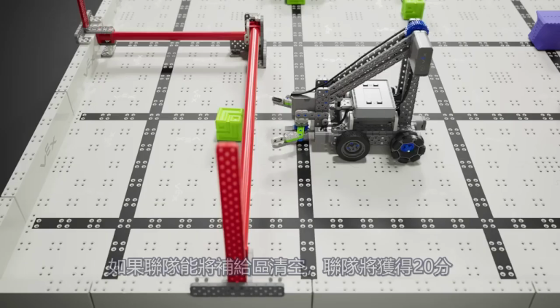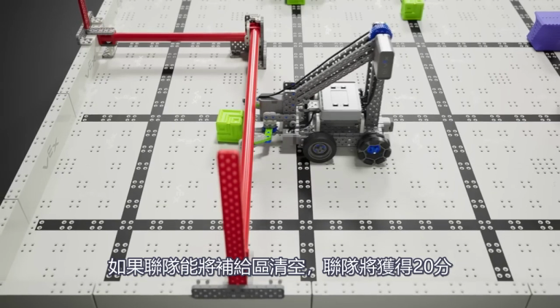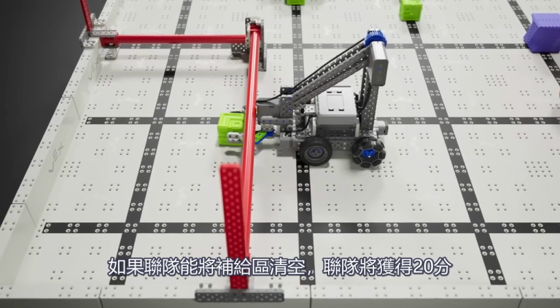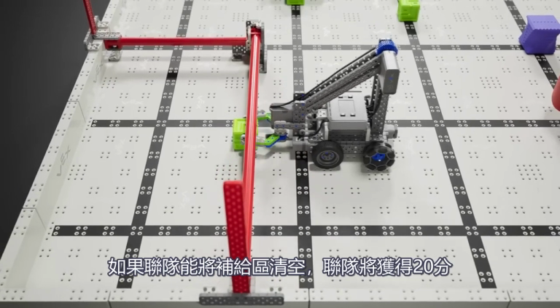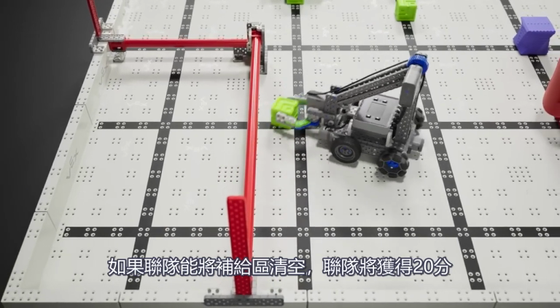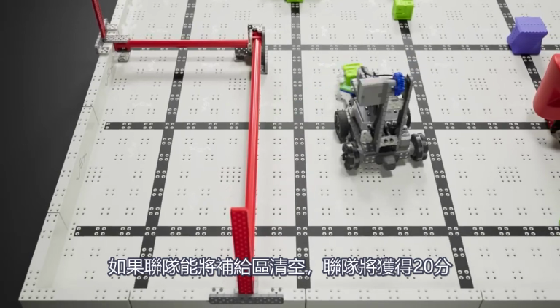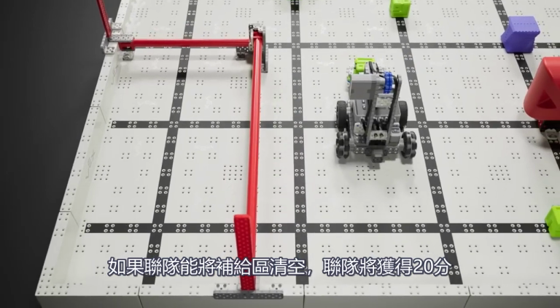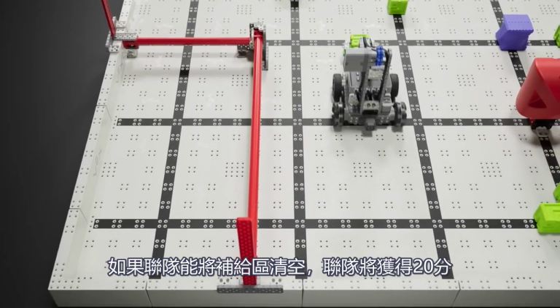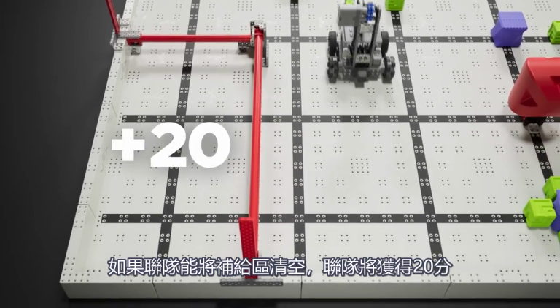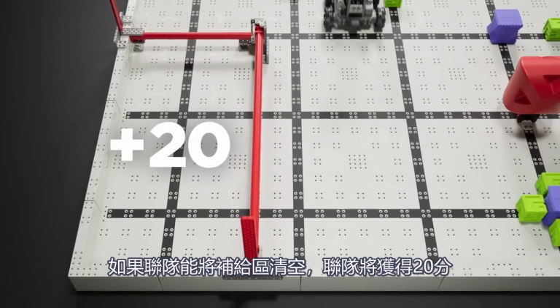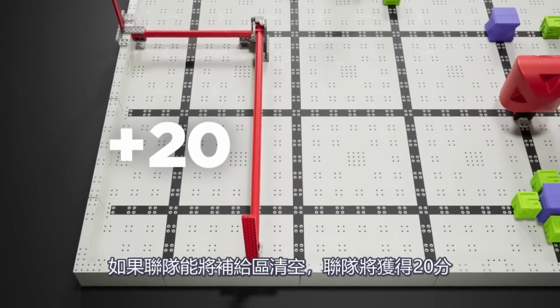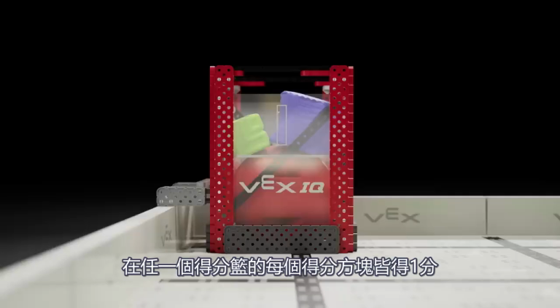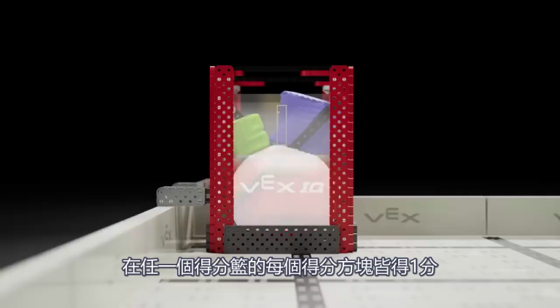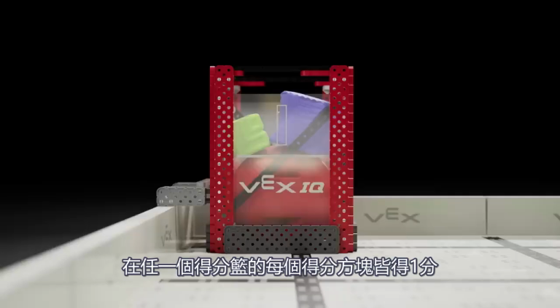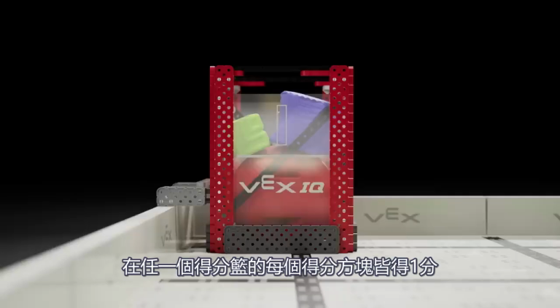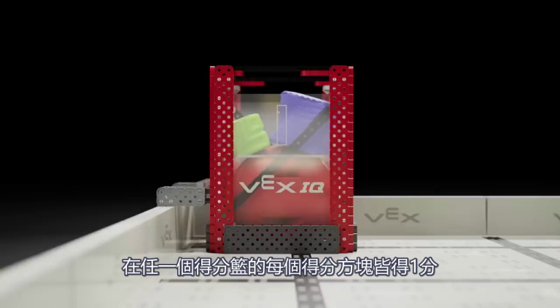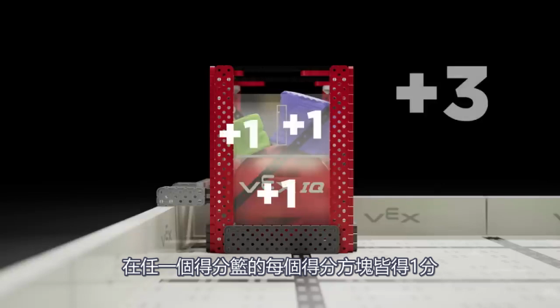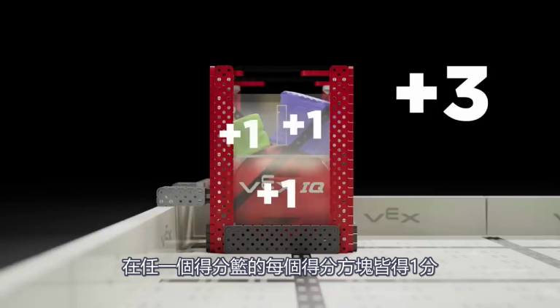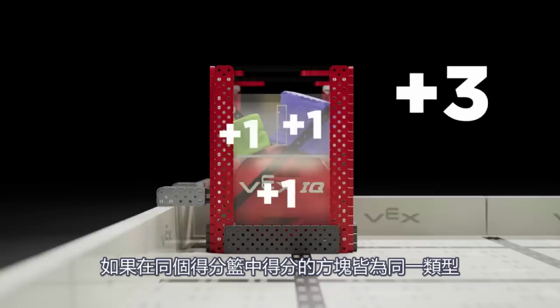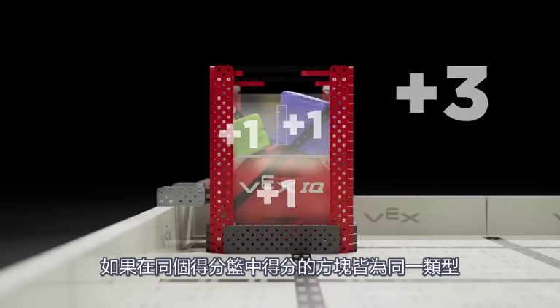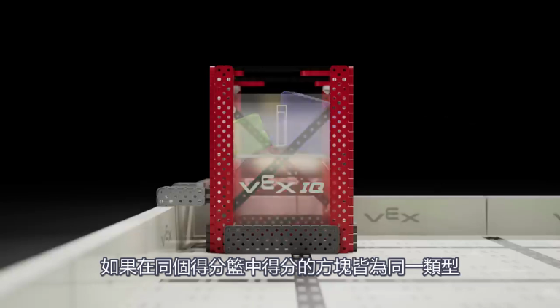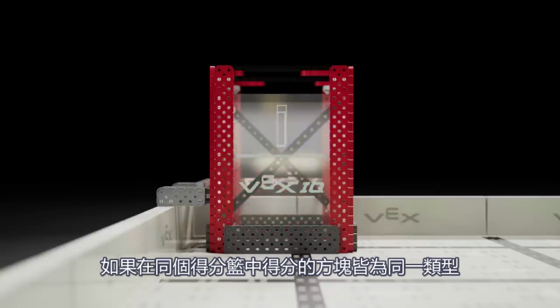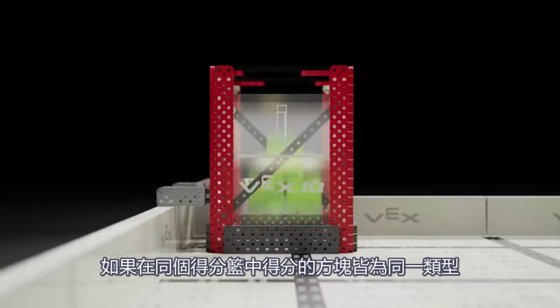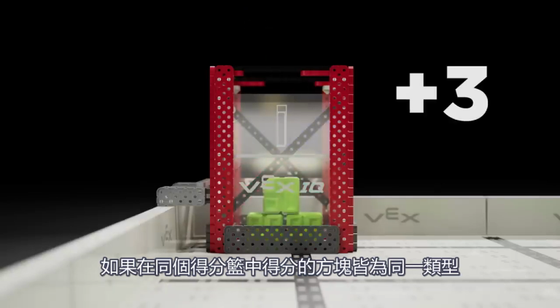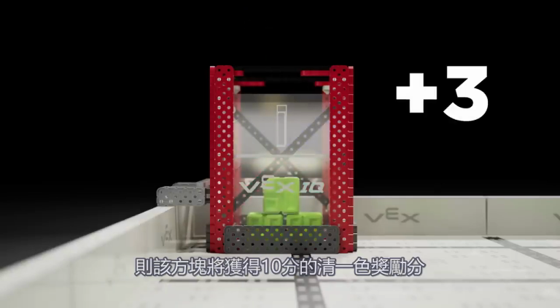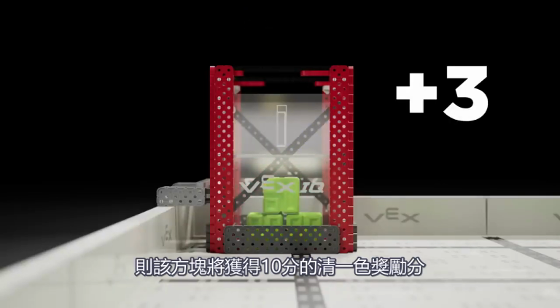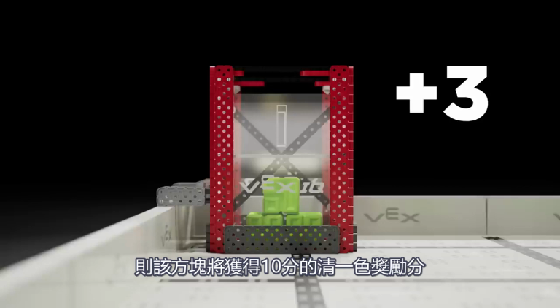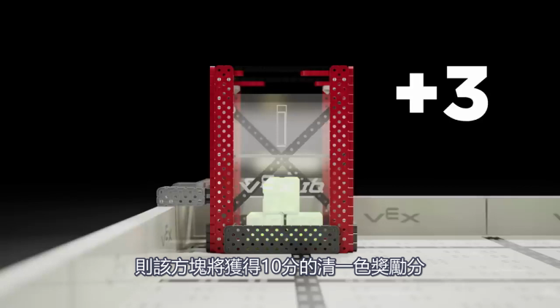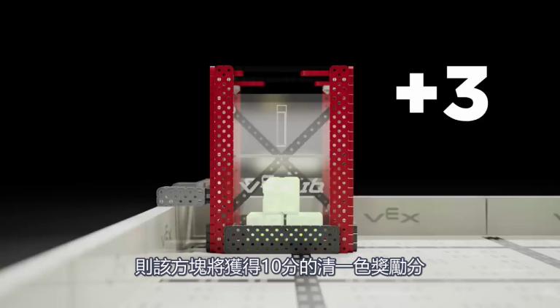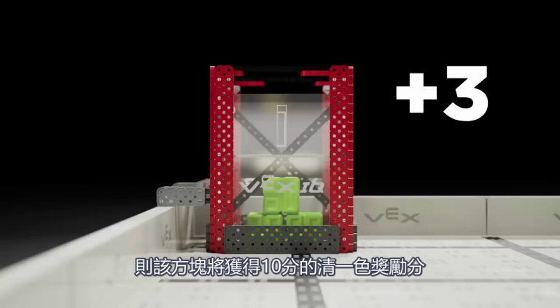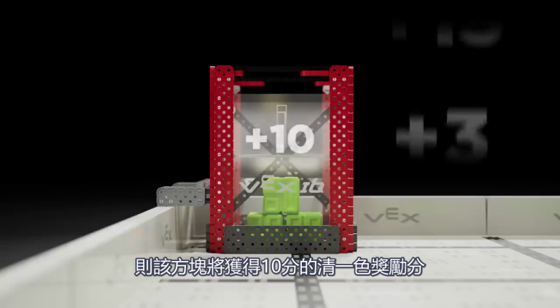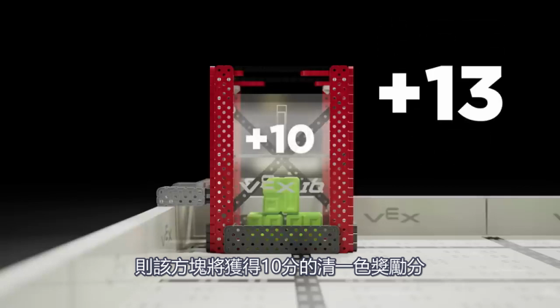If an alliance is able to empty the supply zone, they will receive 20 points. Each block scored in any goal is worth one point. If all blocks scored in a single goal are the same type, that goal earns a uniform bonus of 10 points.